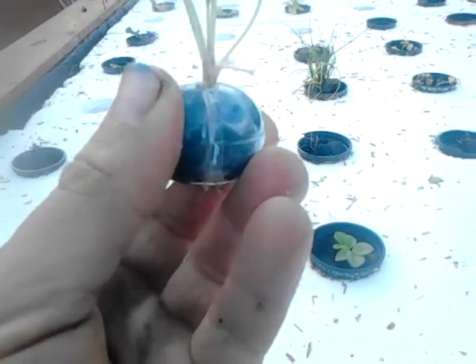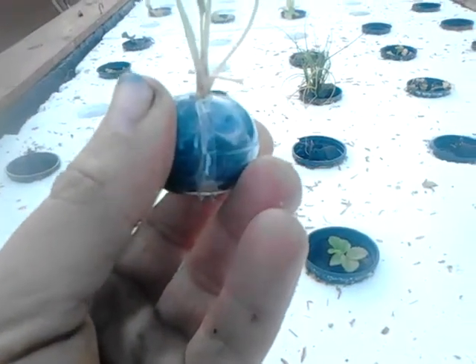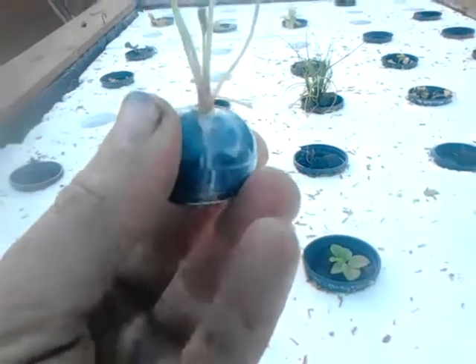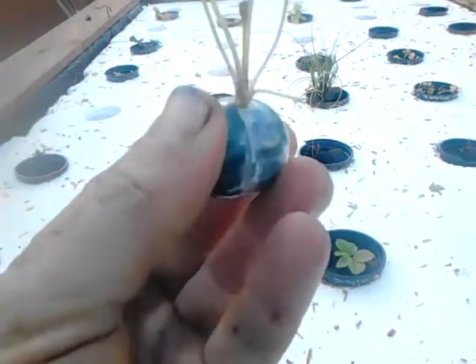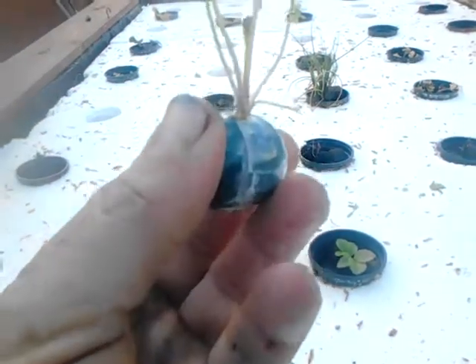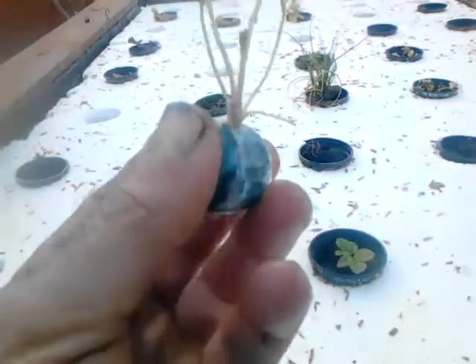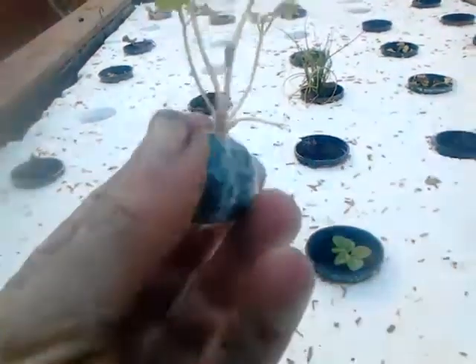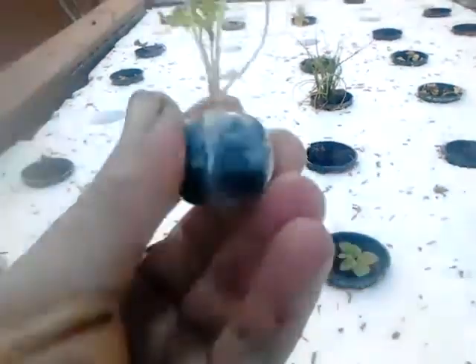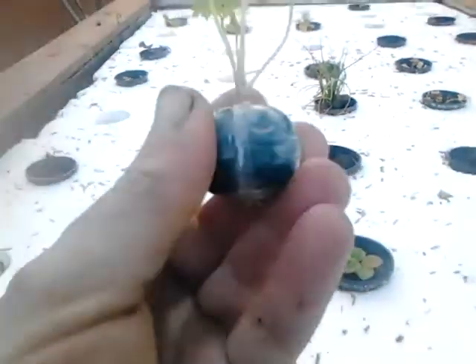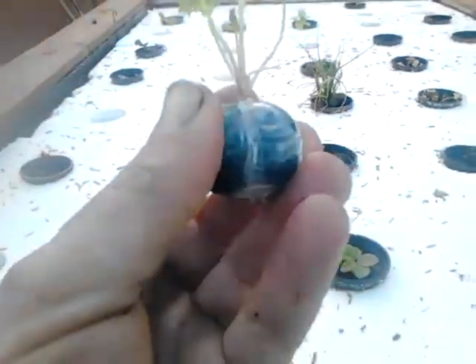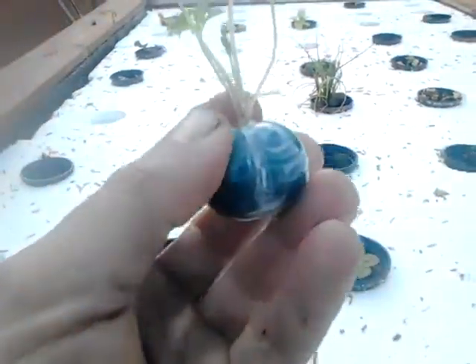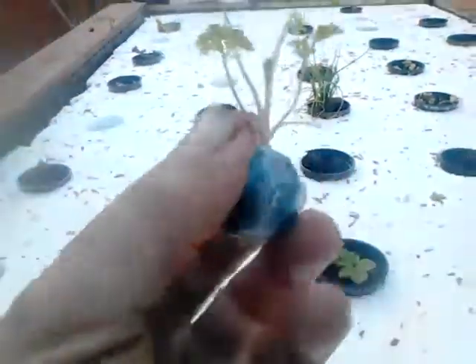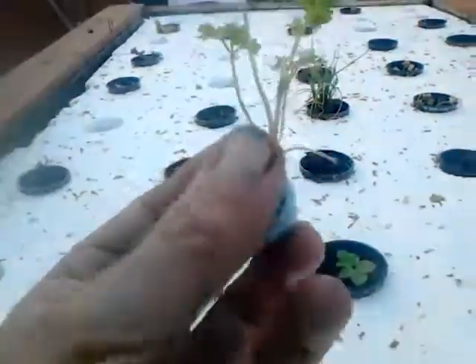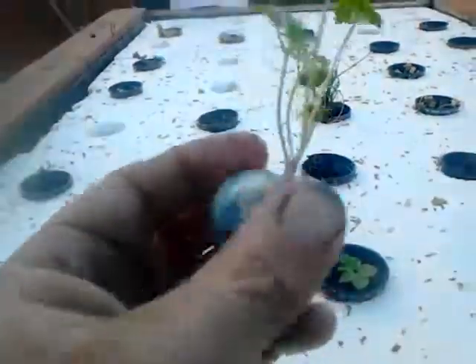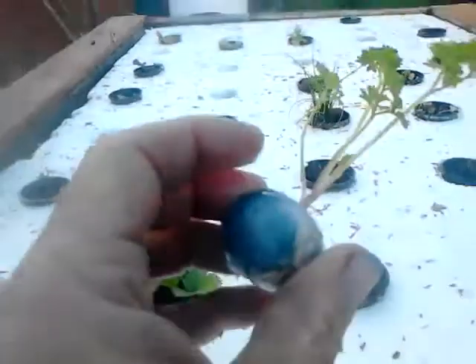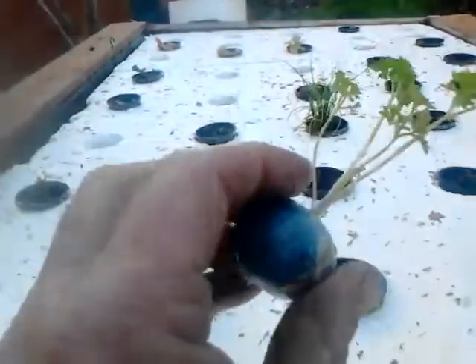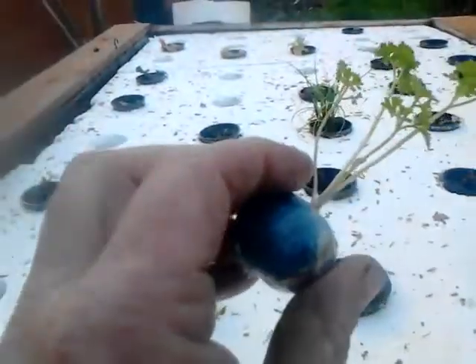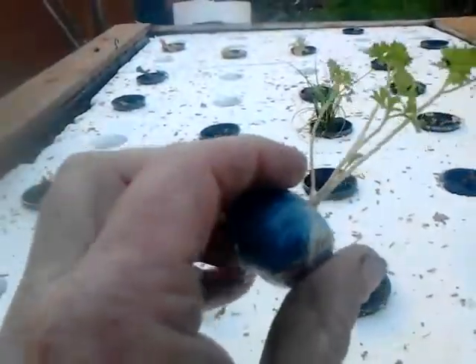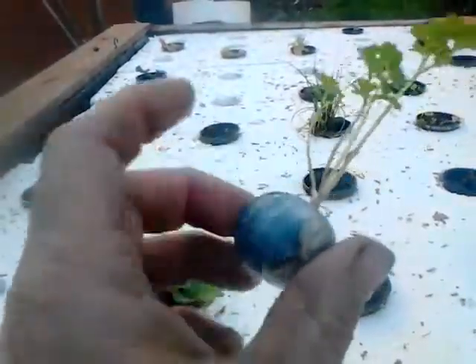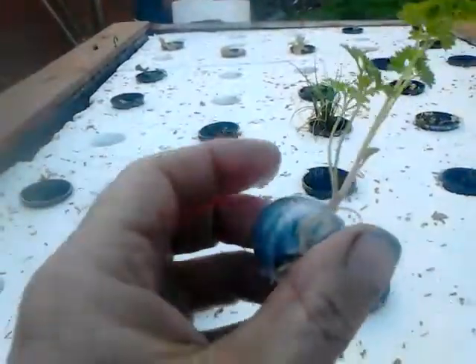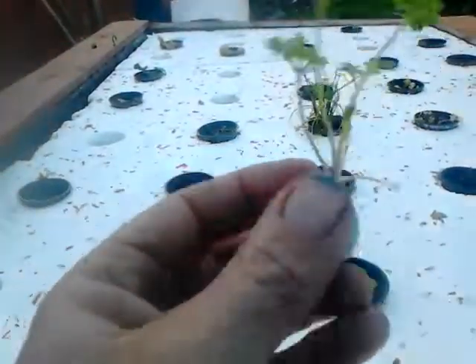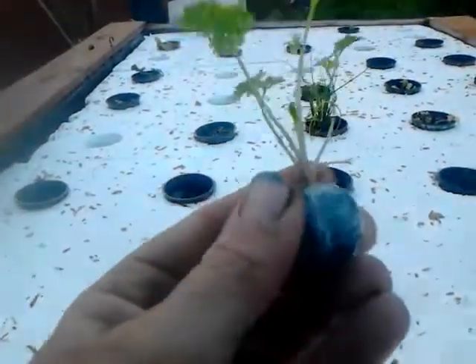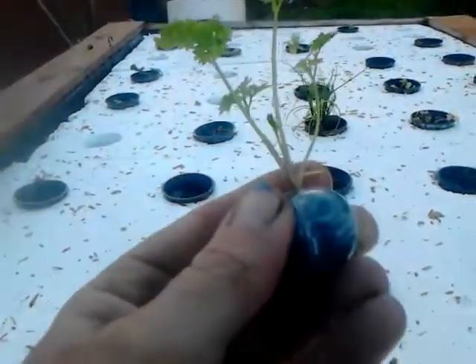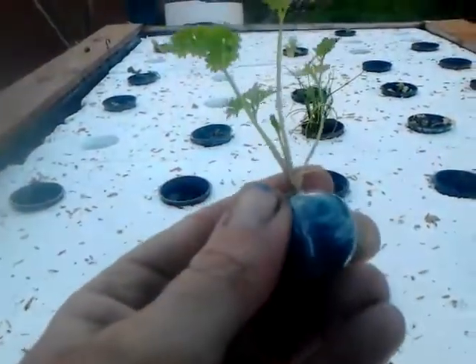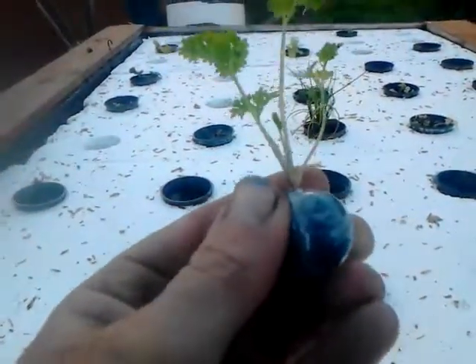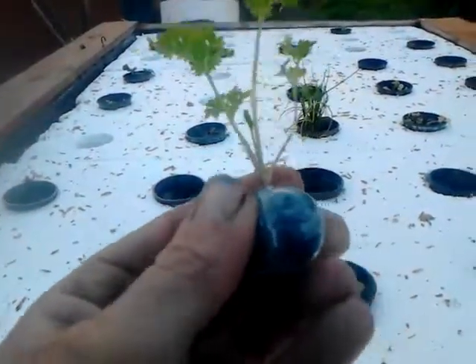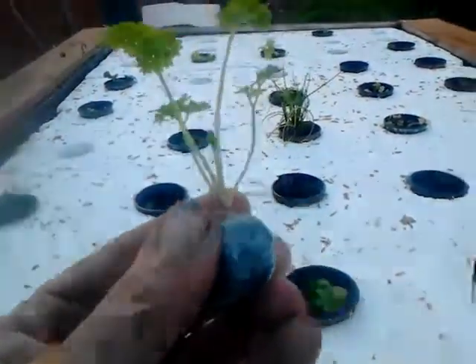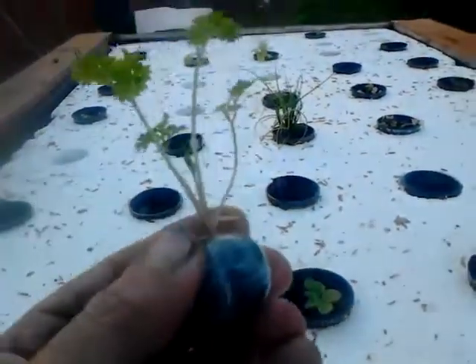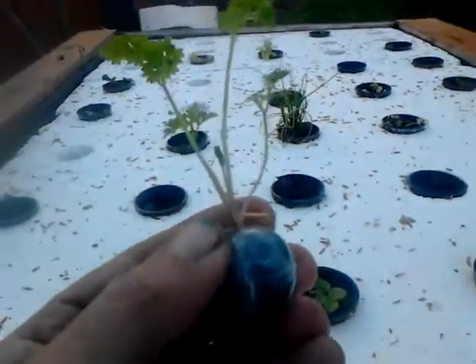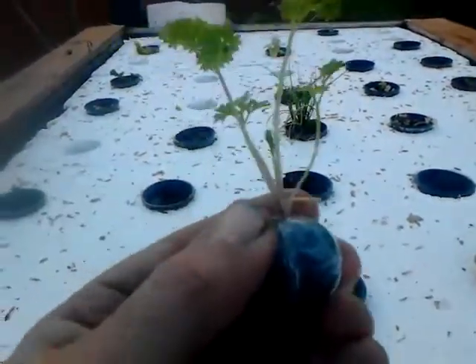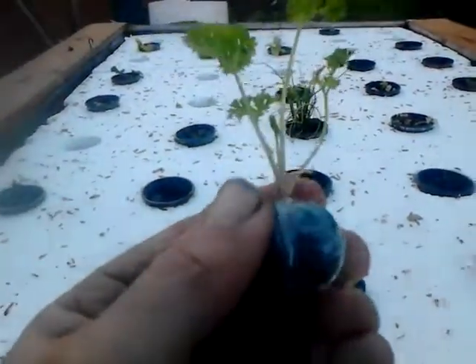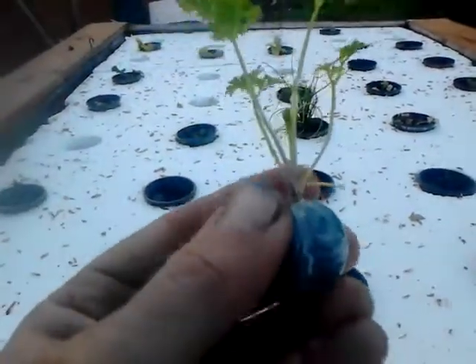How are you doing? This is Liam here again from Grasslandscape. I just want to show you the cutting globe used in the hydroponic system.